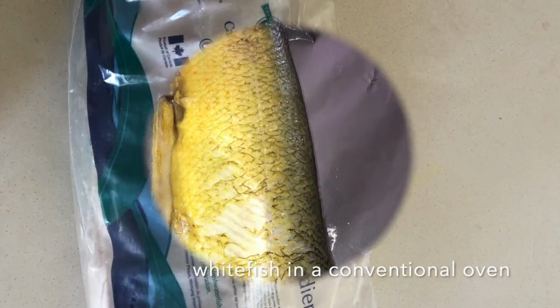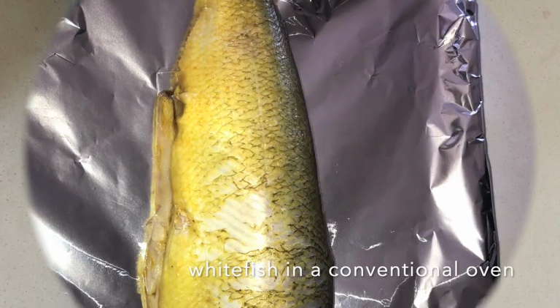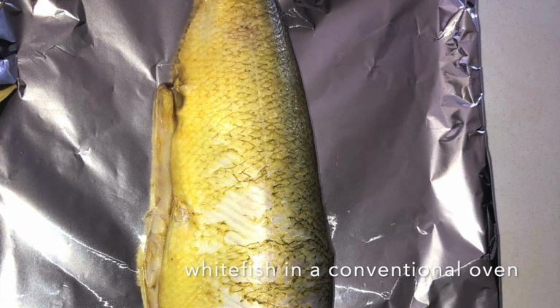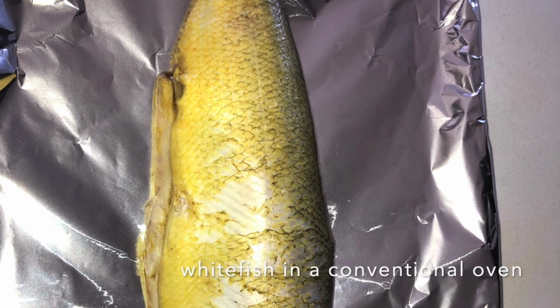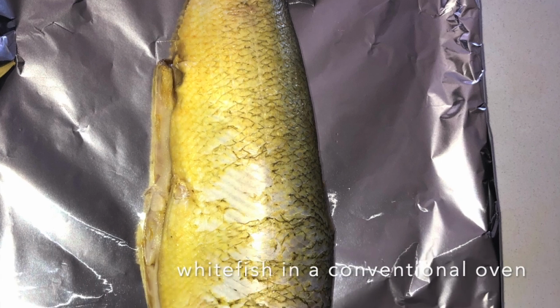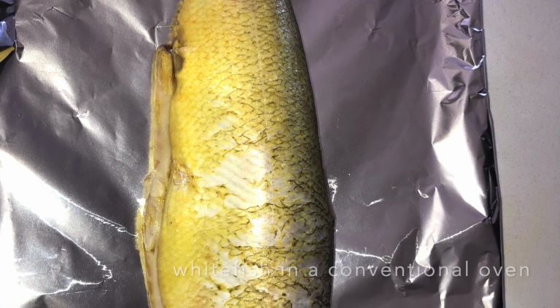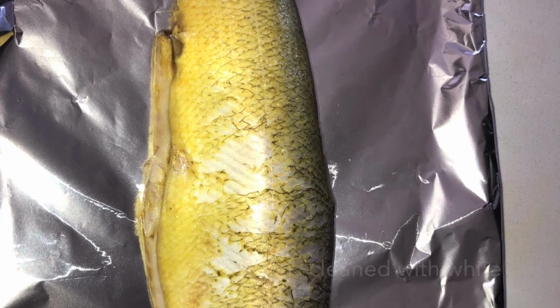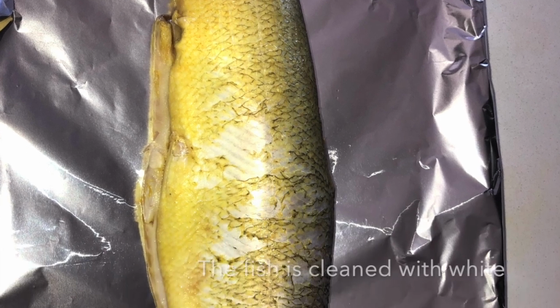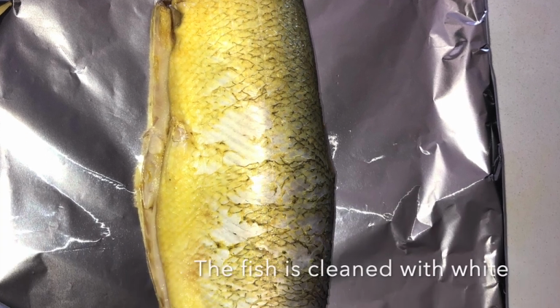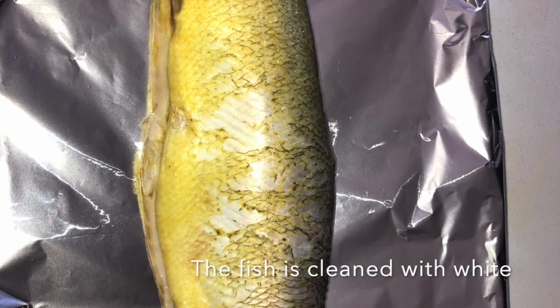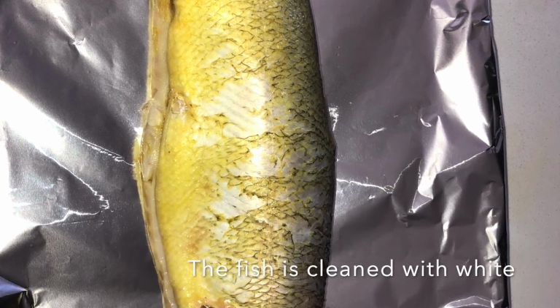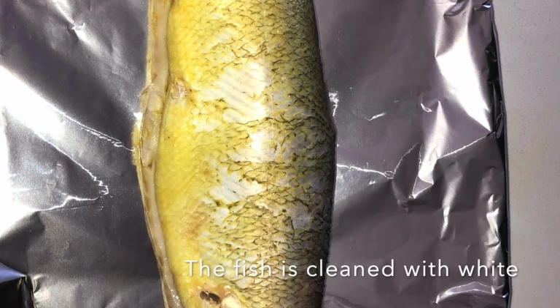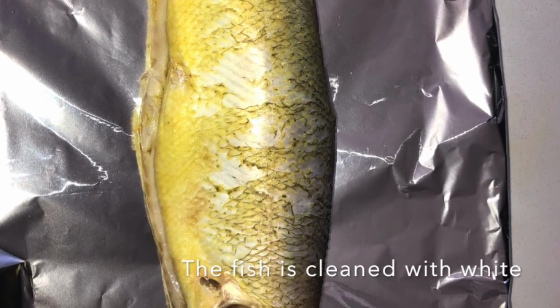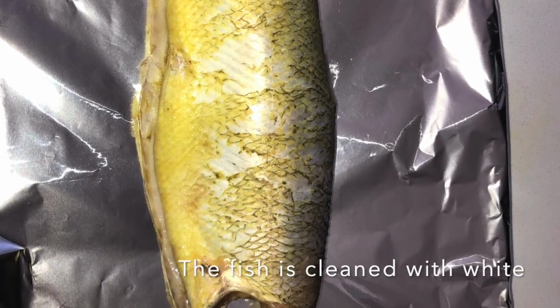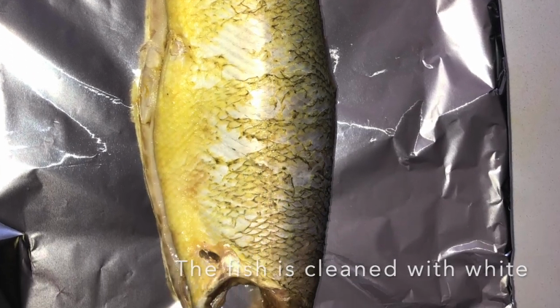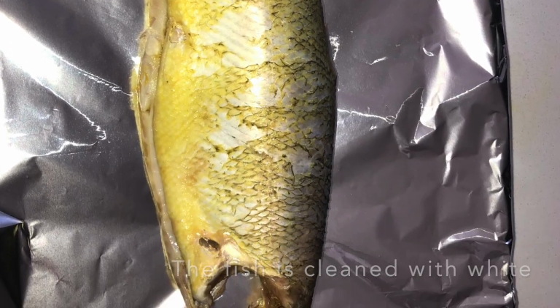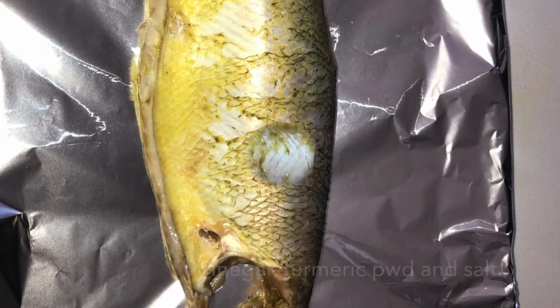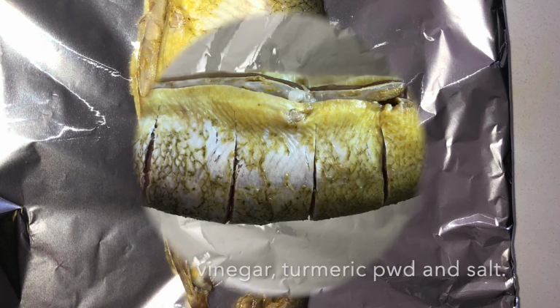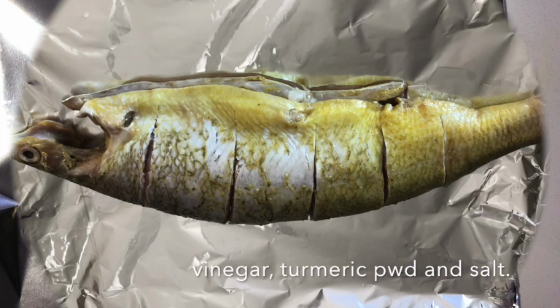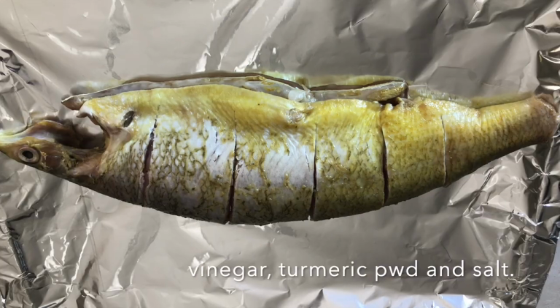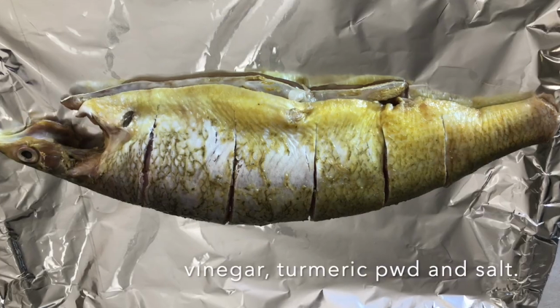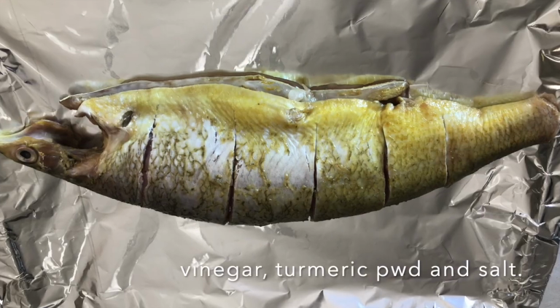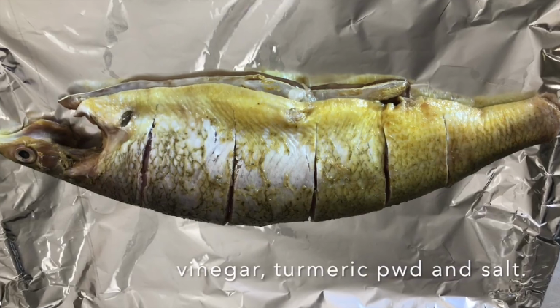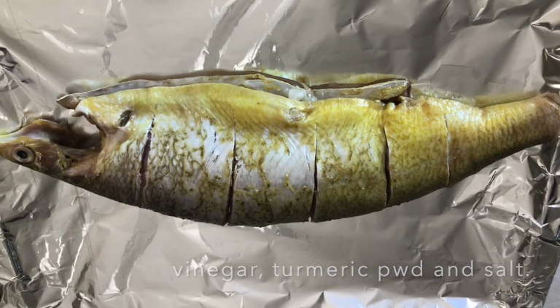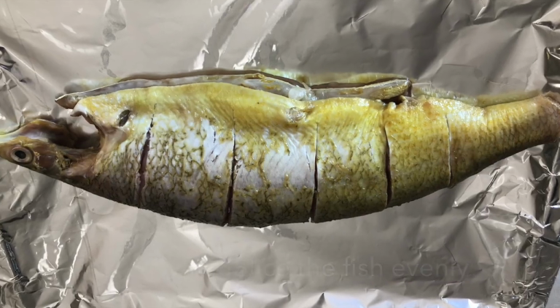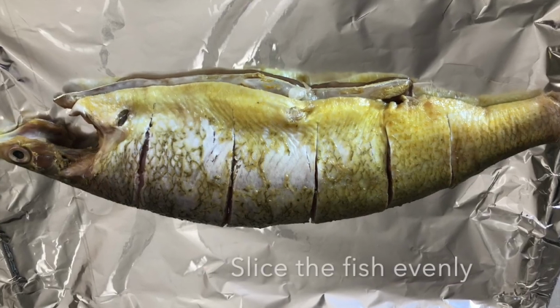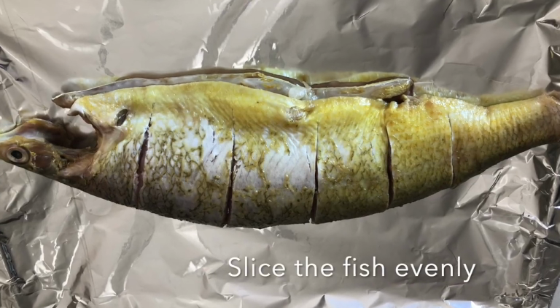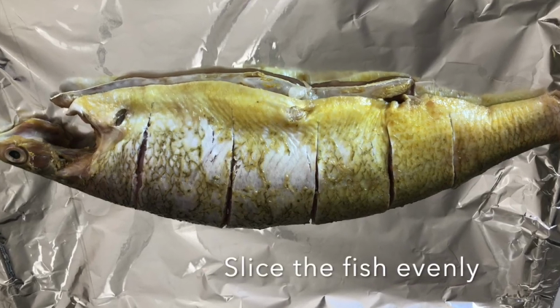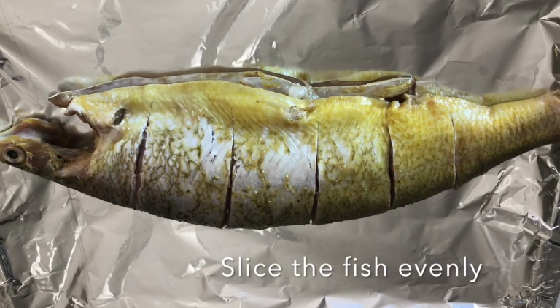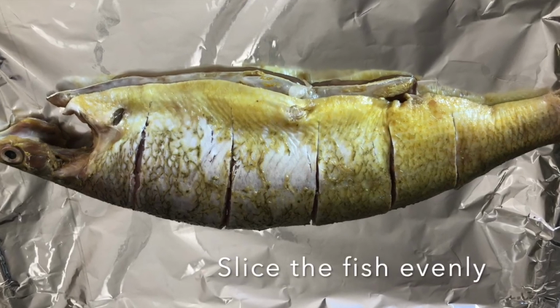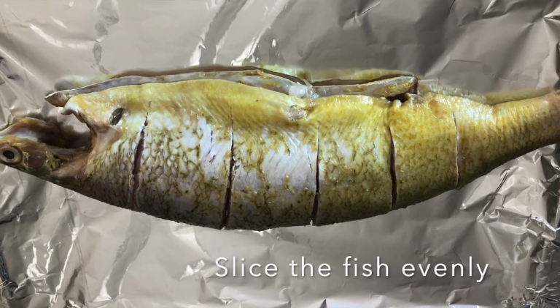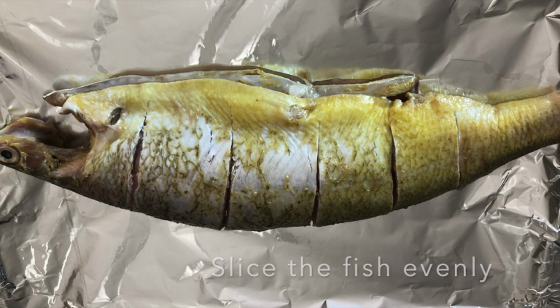The fish is cleaned with white vinegar, turmeric powder, and salt. Then cuts are made in the fish so the masala can absorb well.